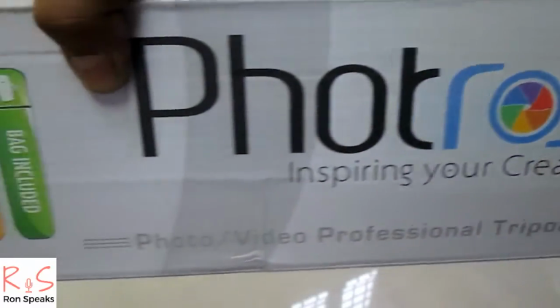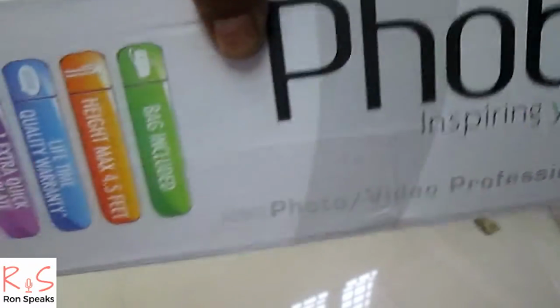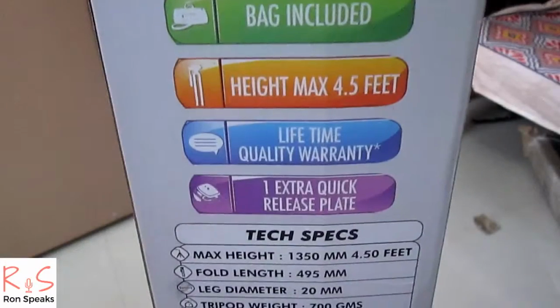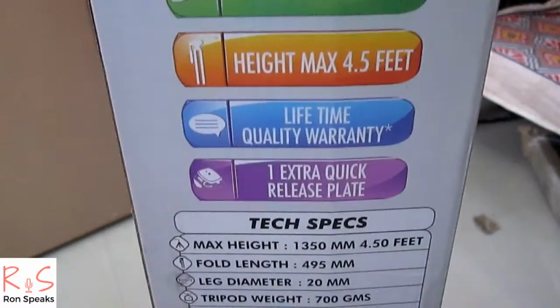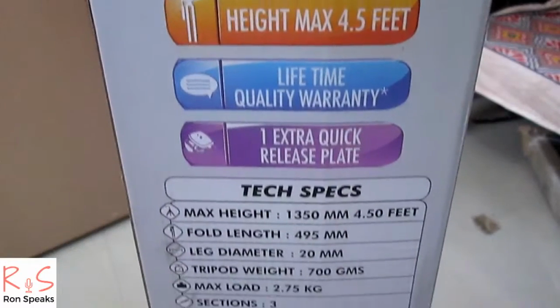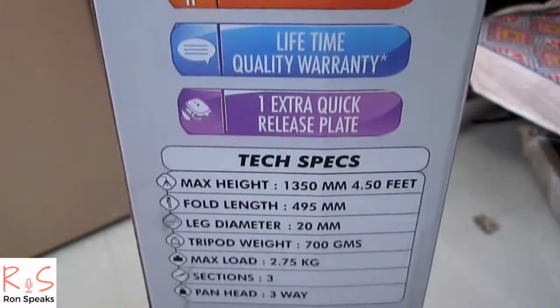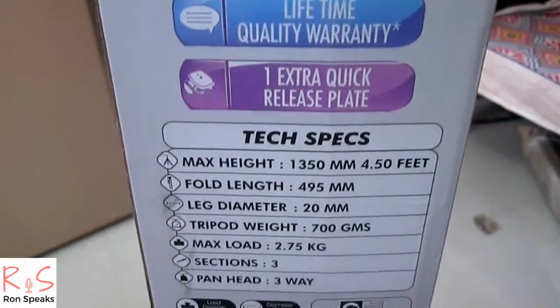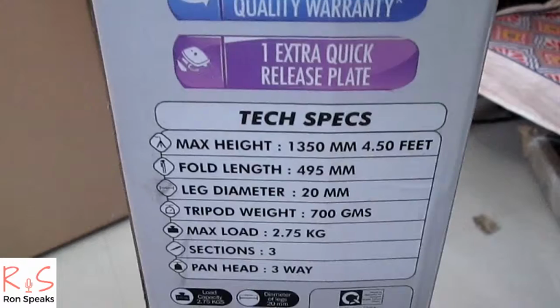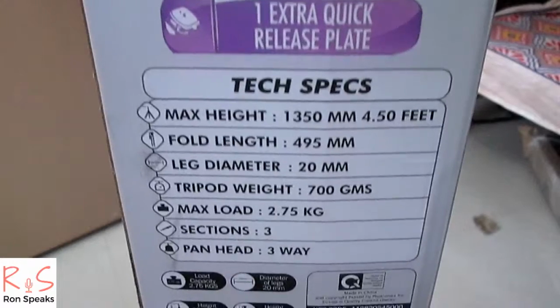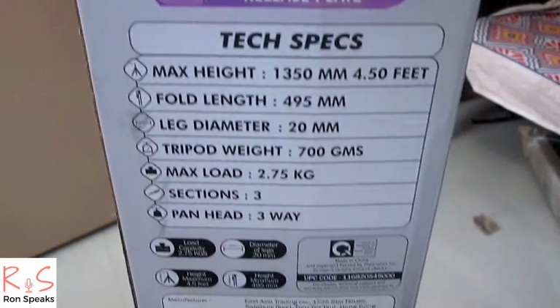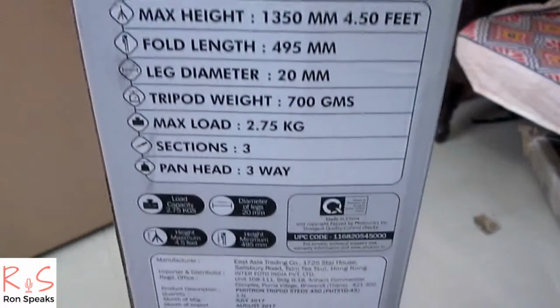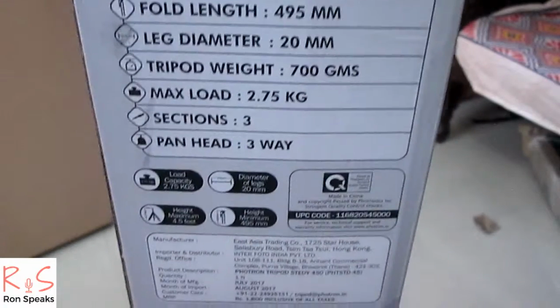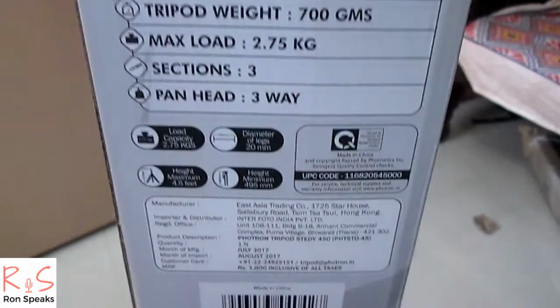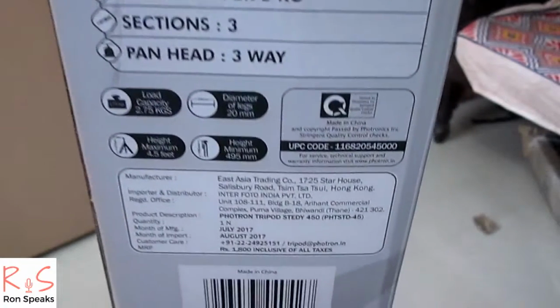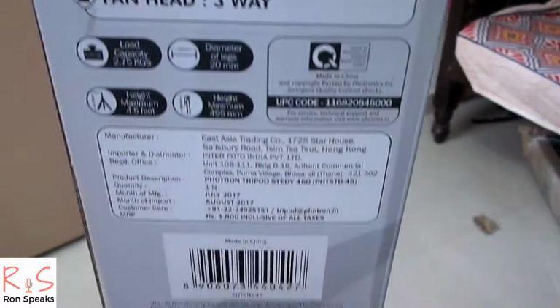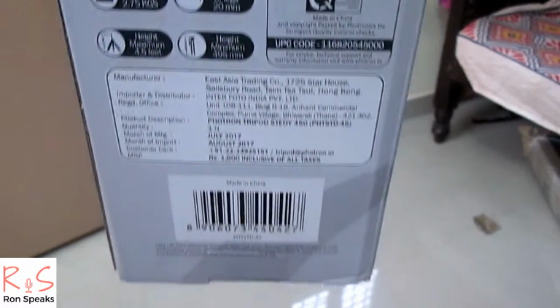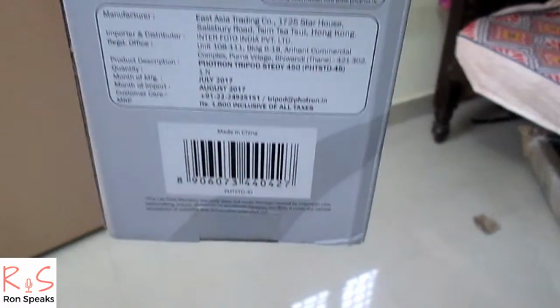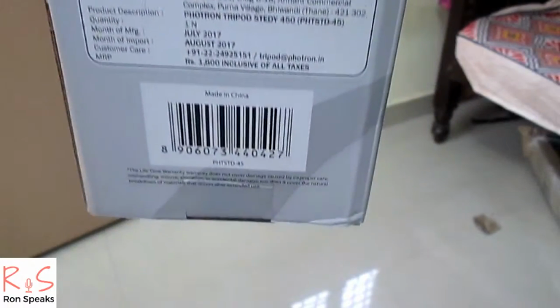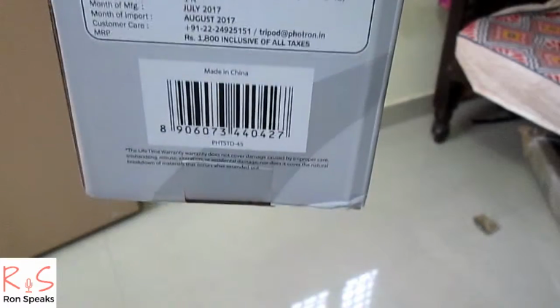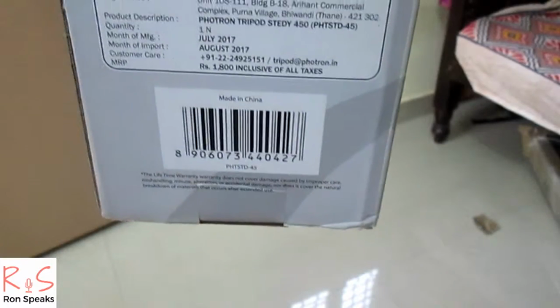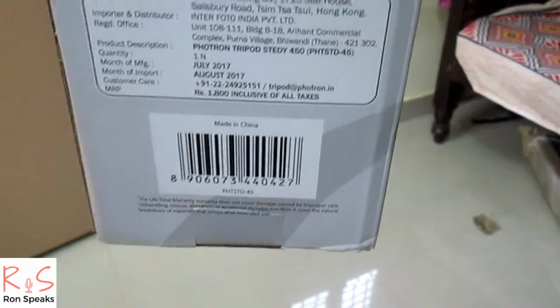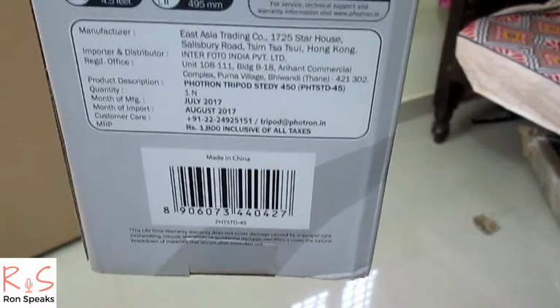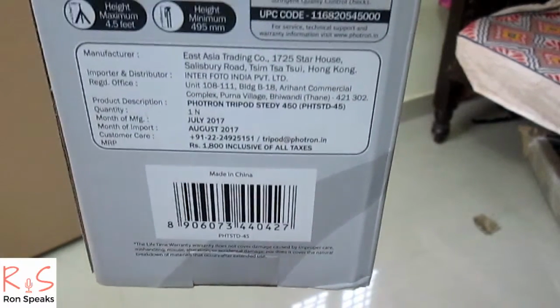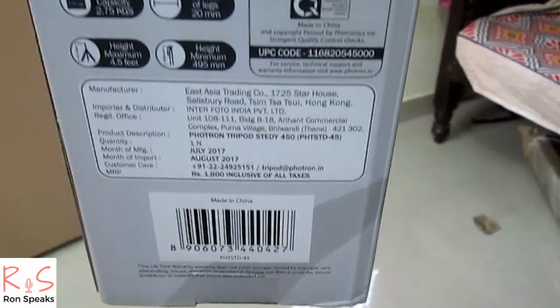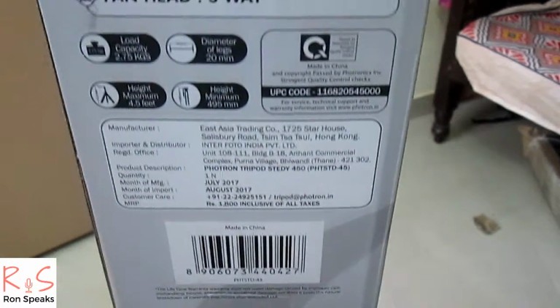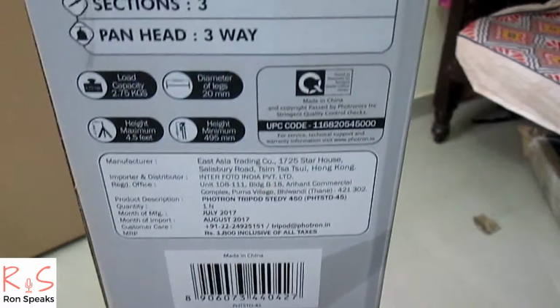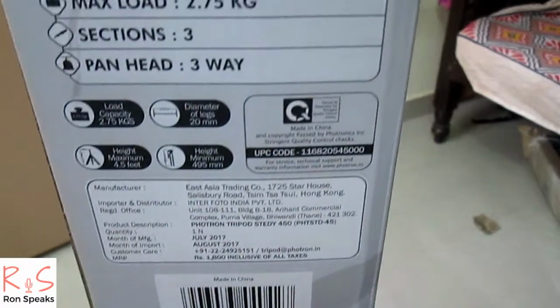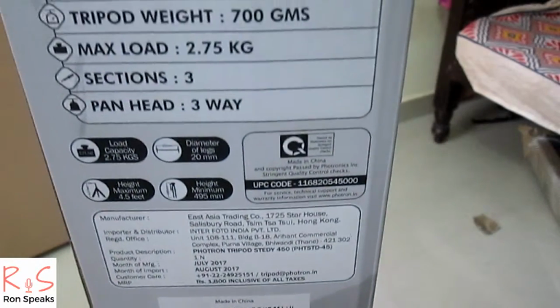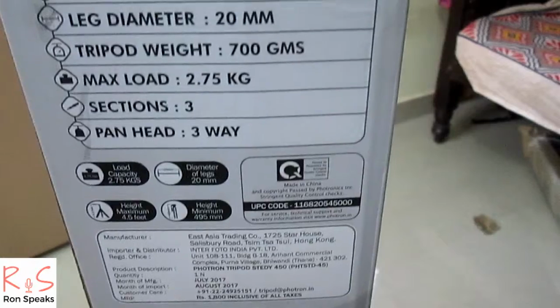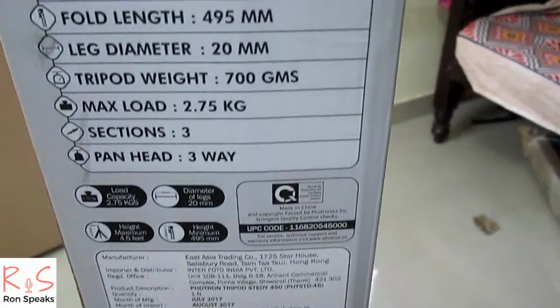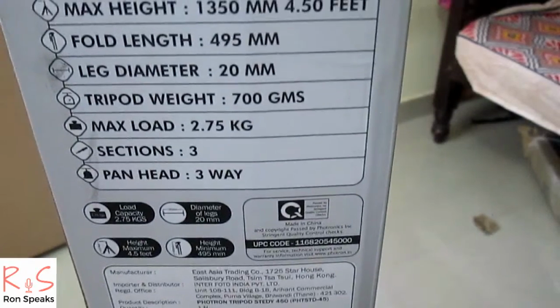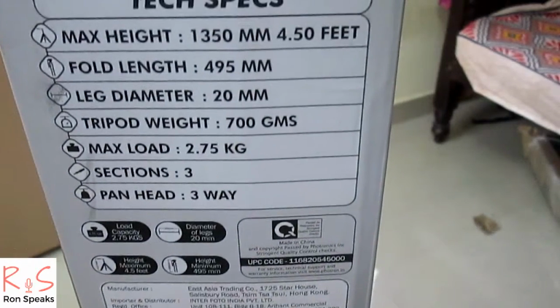The specifications: maximum height is 1350 mm, that is 4.50 feet. Fold length is 495 mm. Leg diameter is 20 millimeters. Tripod weight is 700 grams — that's very light. Max load it can take is 2.75 kg — that's enough. Sections are 3, pan head is 3-way.